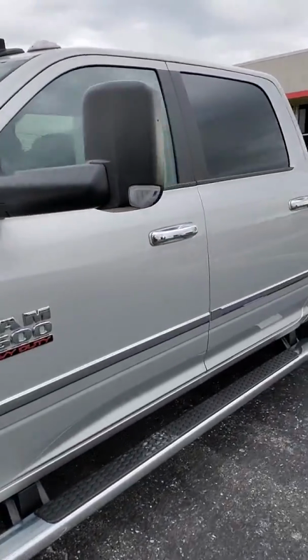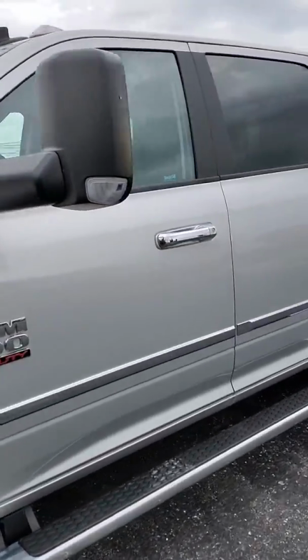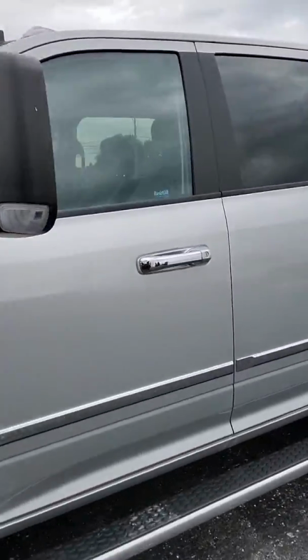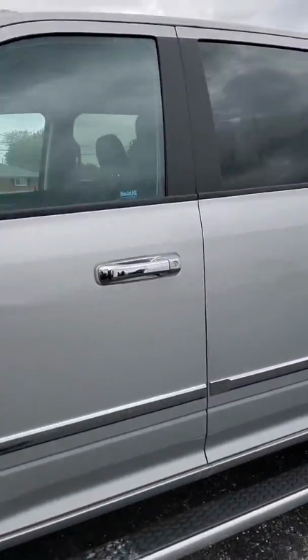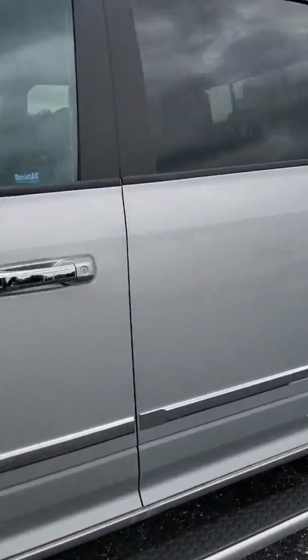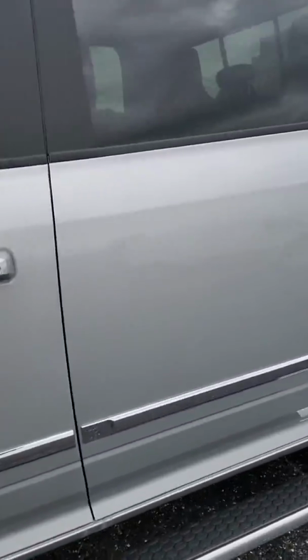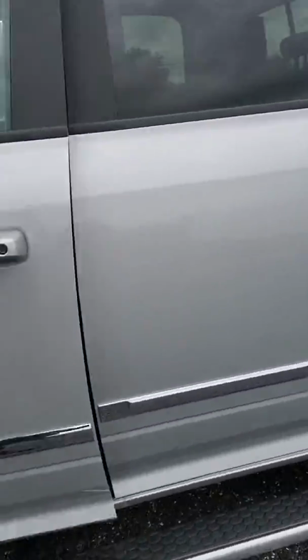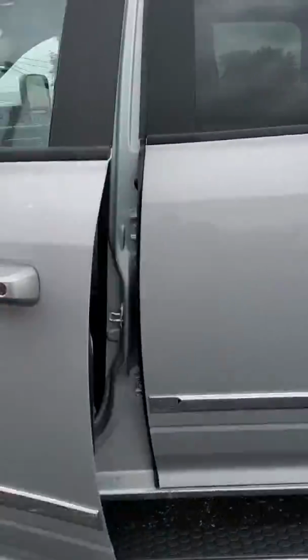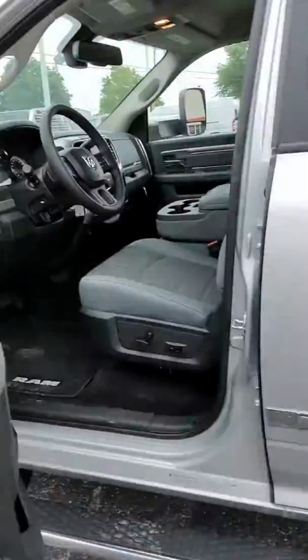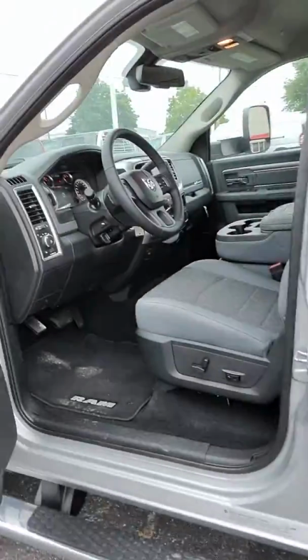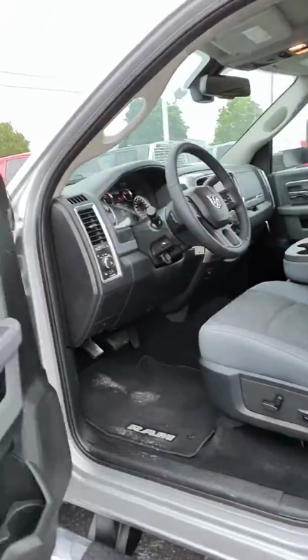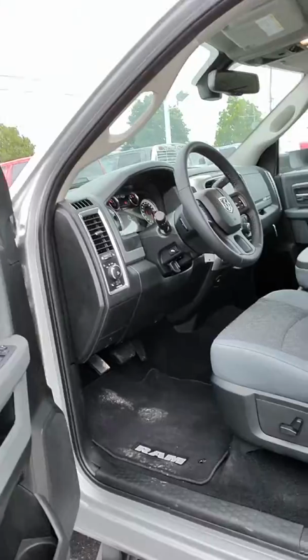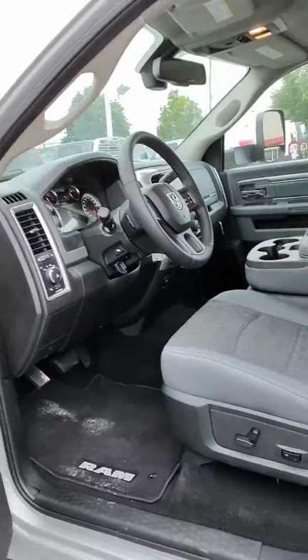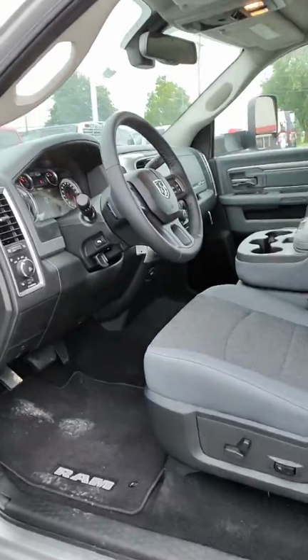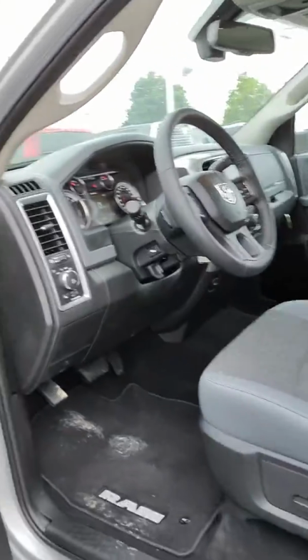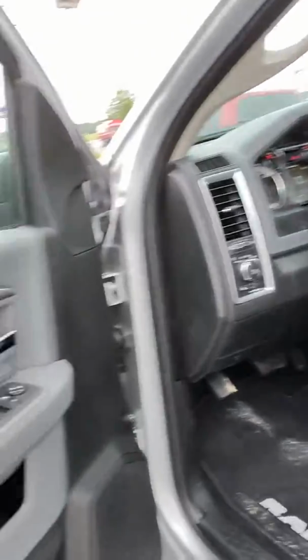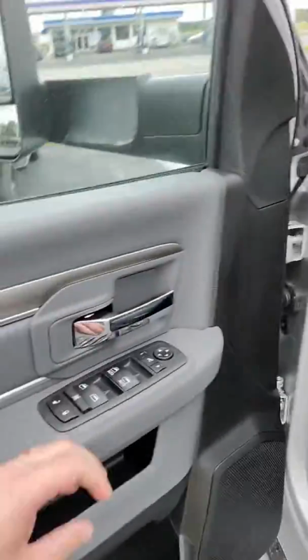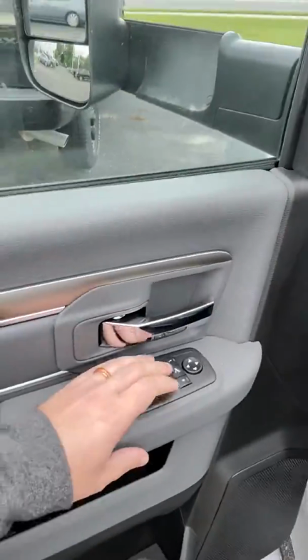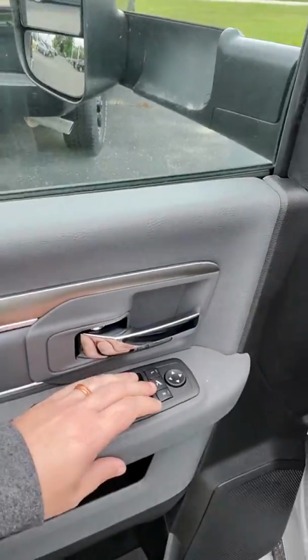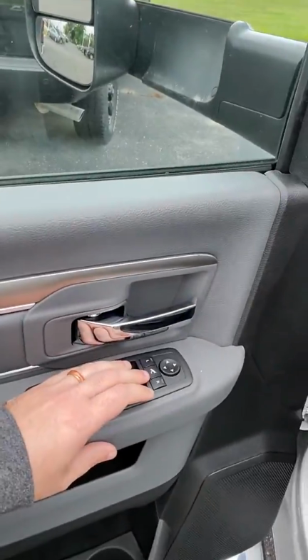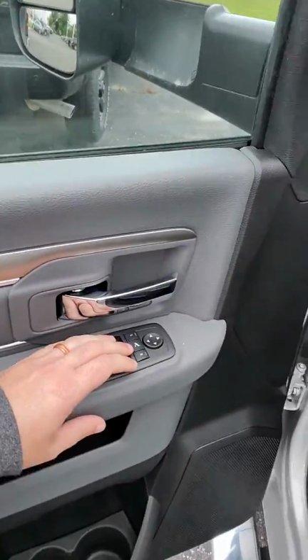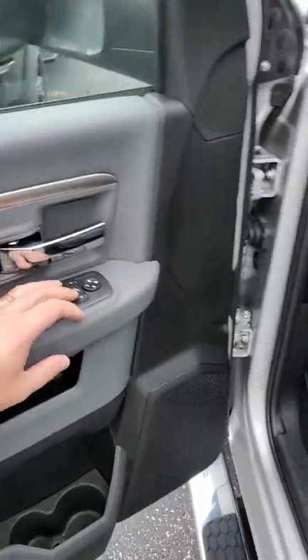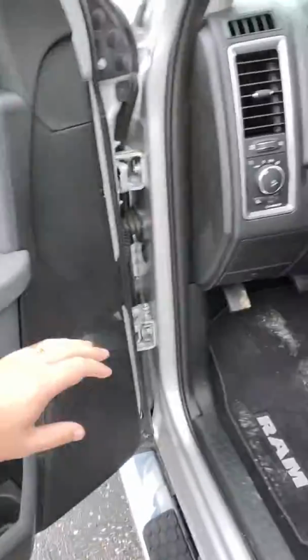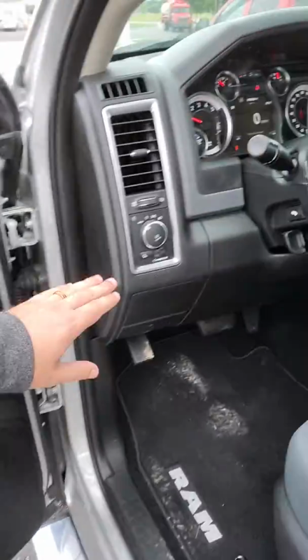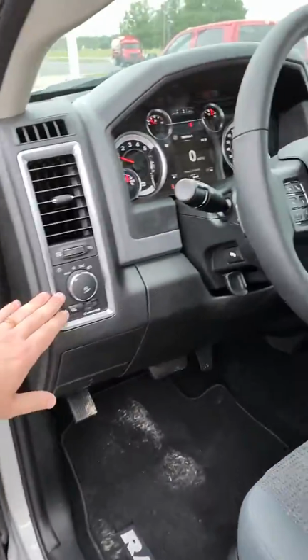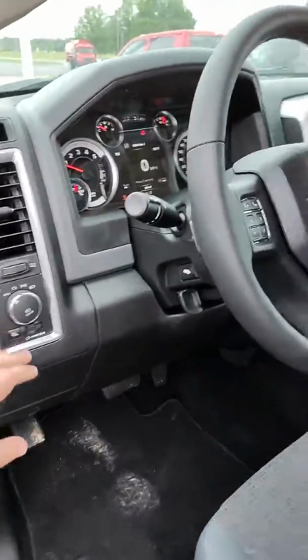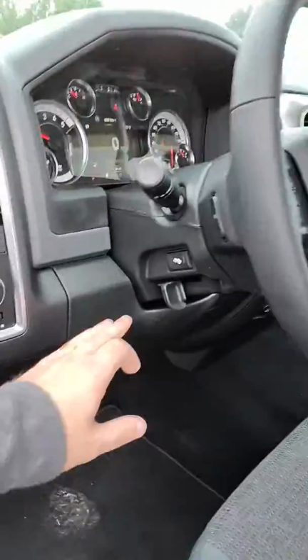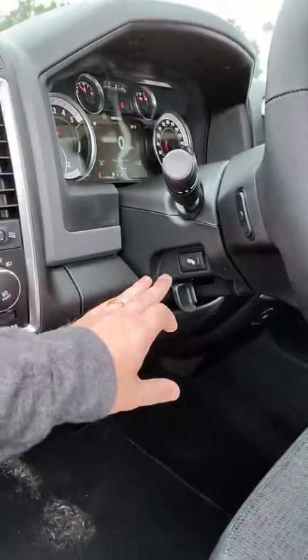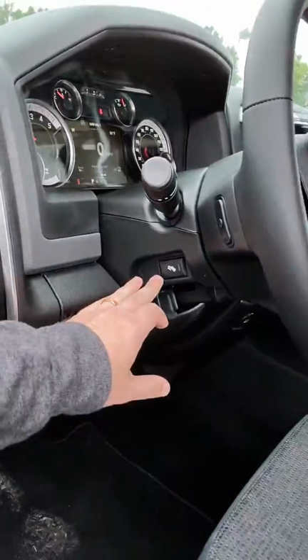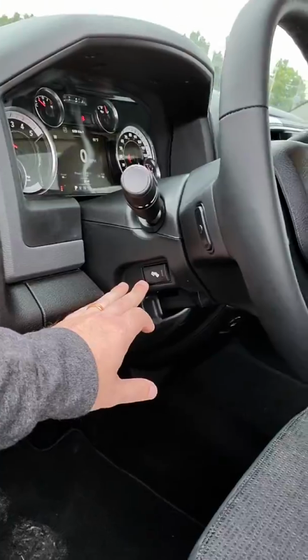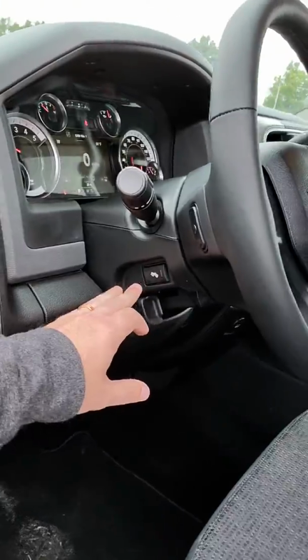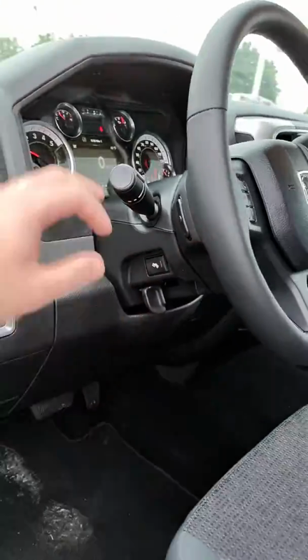And of course that beautiful Cummins diesel. Look at that power folding mirror option right here — auto lights, power adjustable pedals.